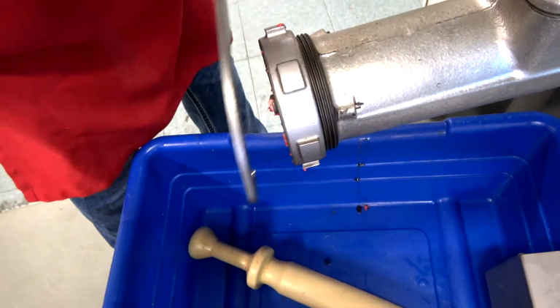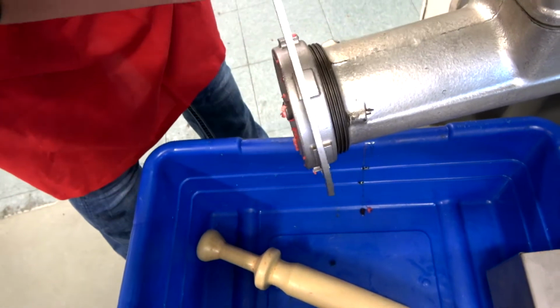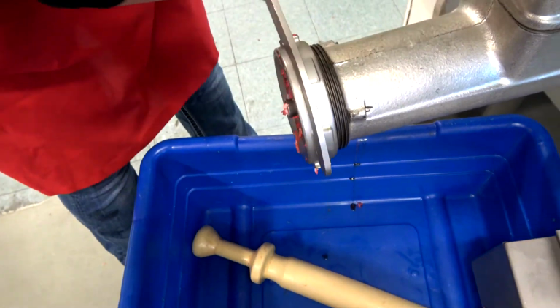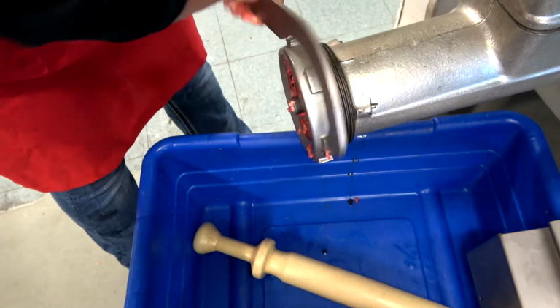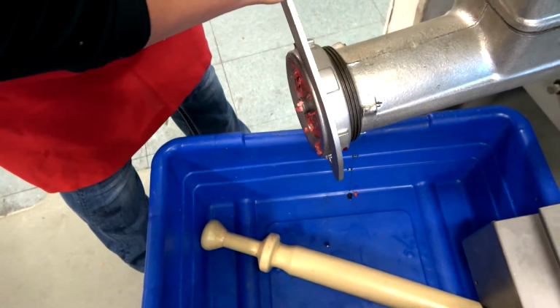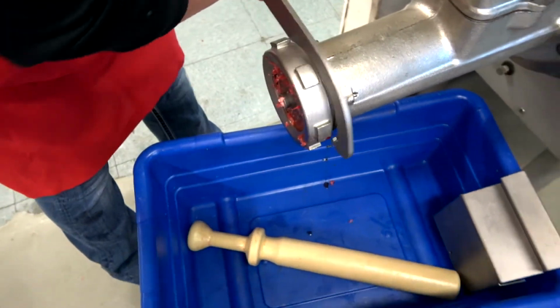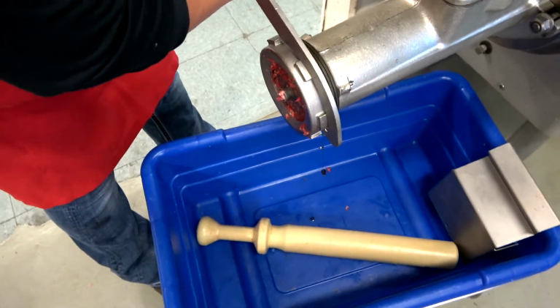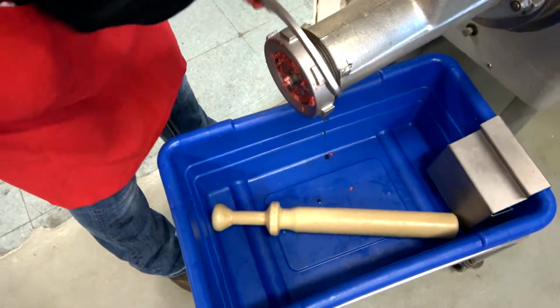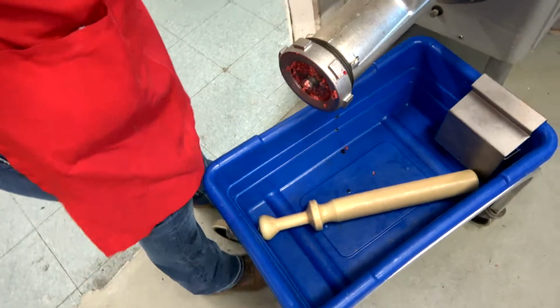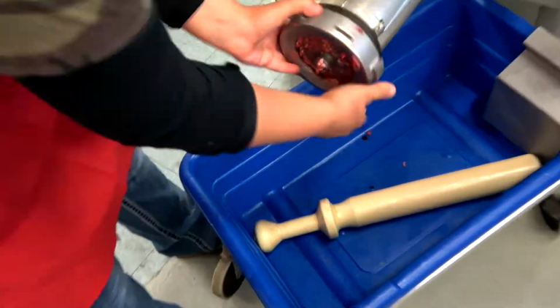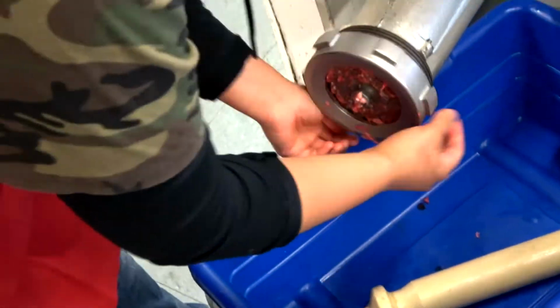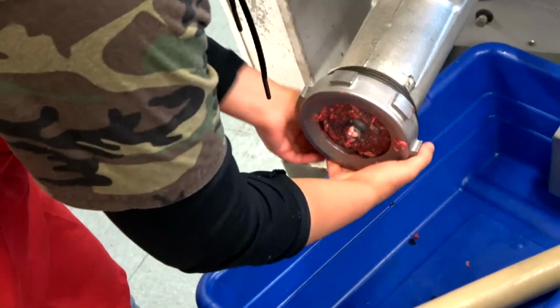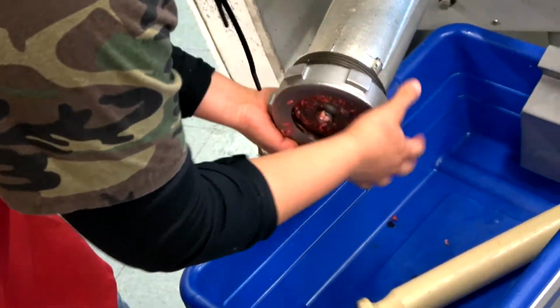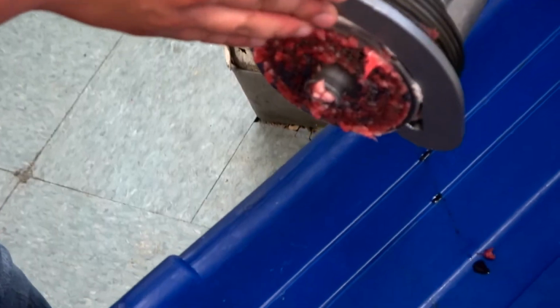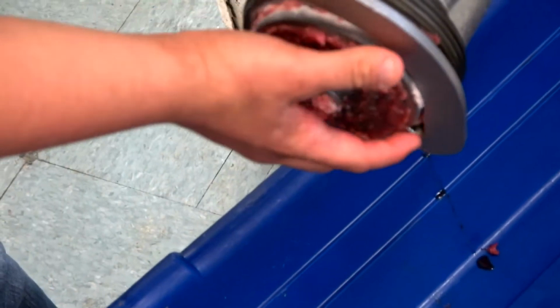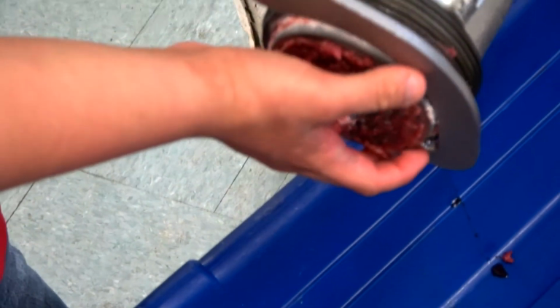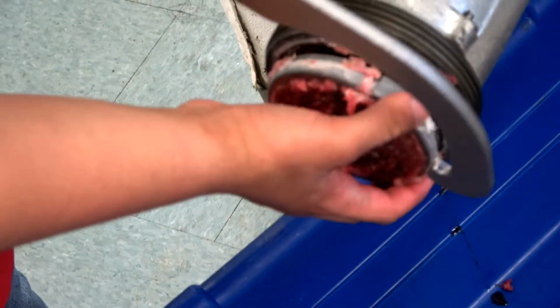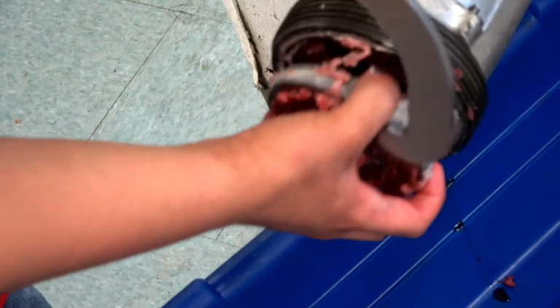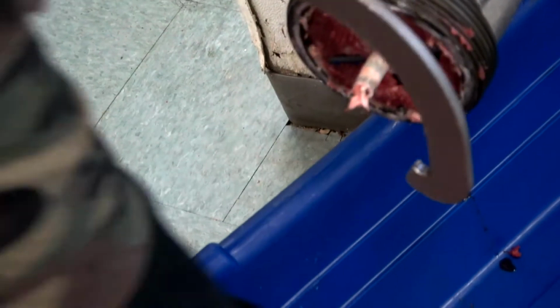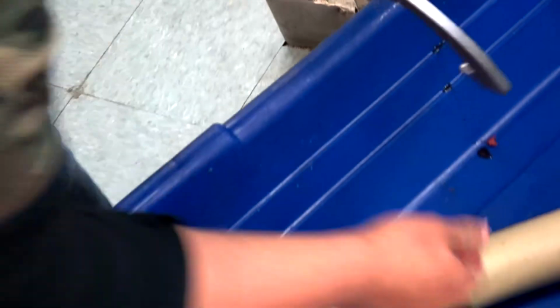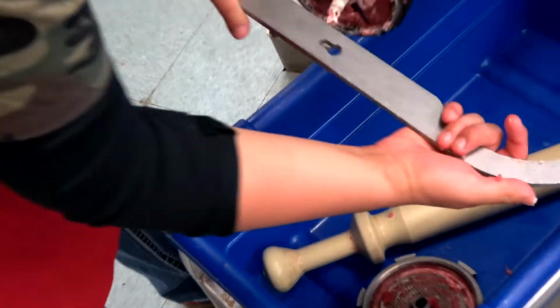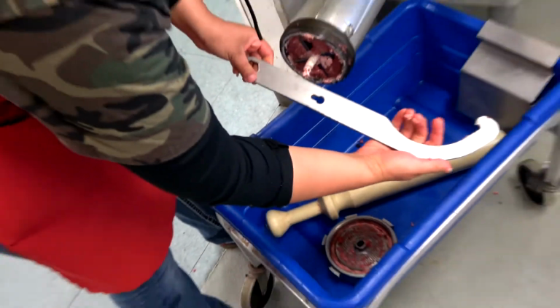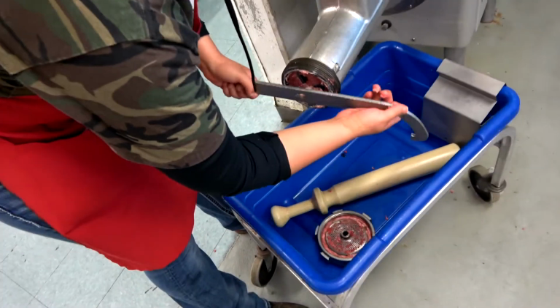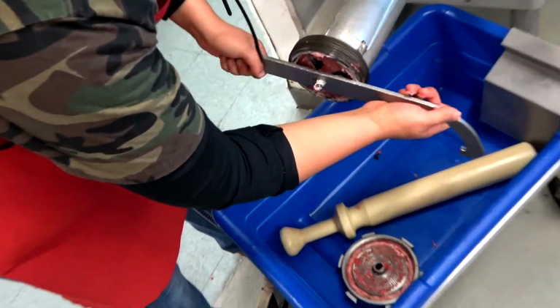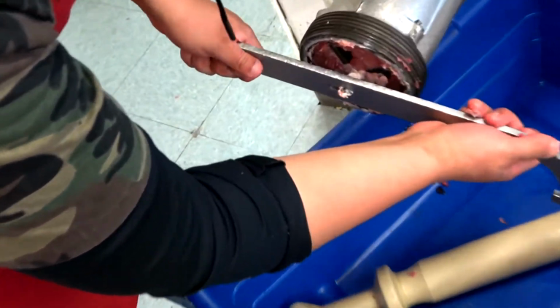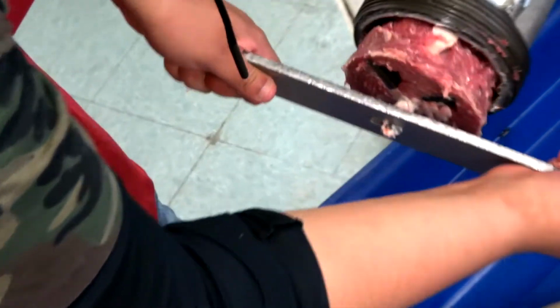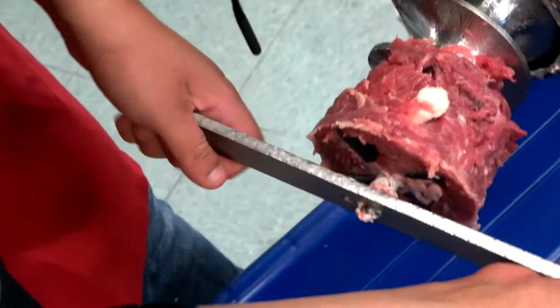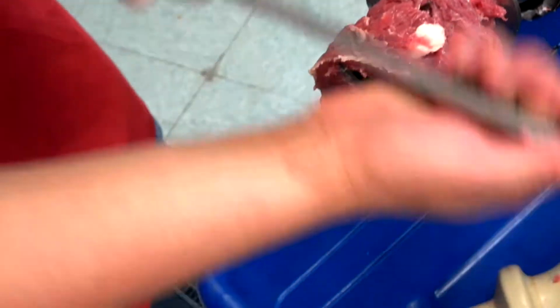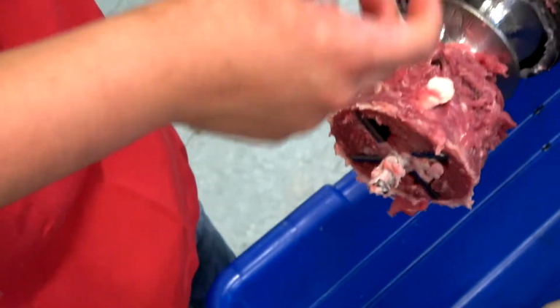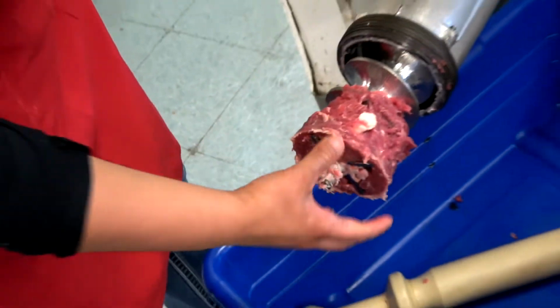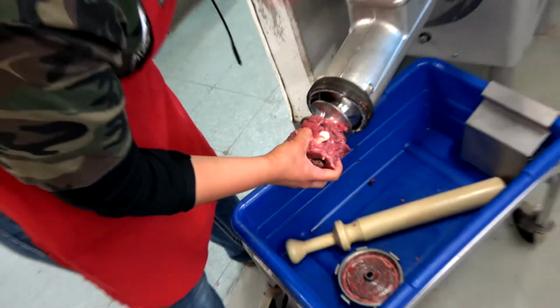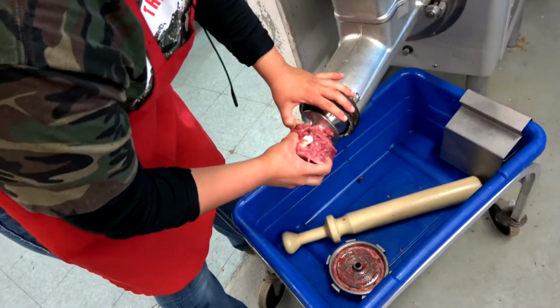Leslie is going to be disassembling the grinder head. She's using the tool to take apart the knife and the plate. These particular items will be rinsed and cleaned in the sink.